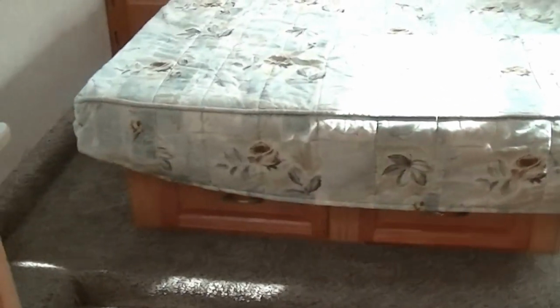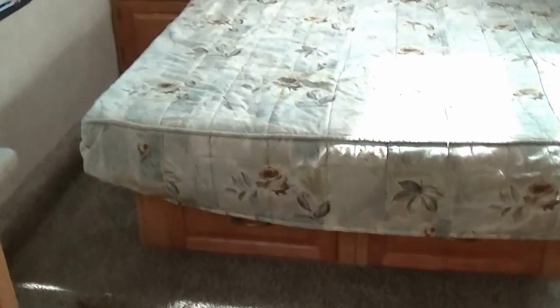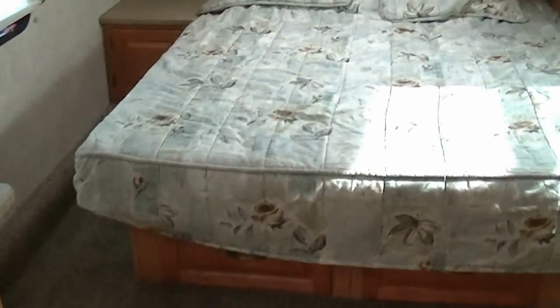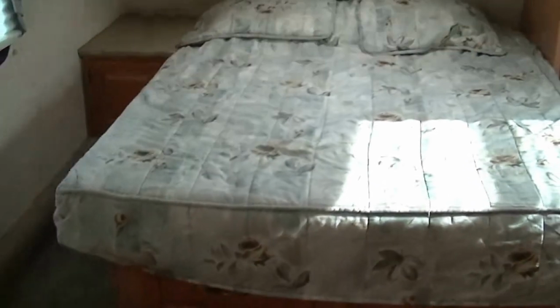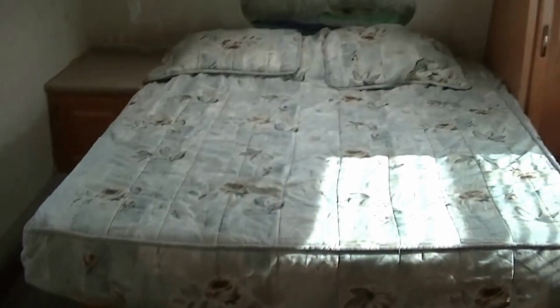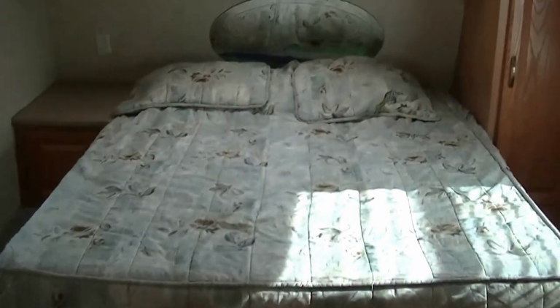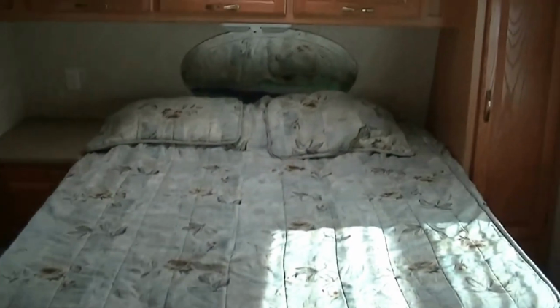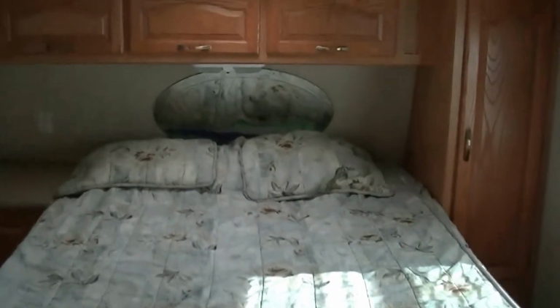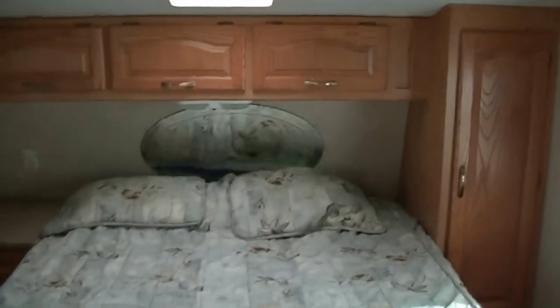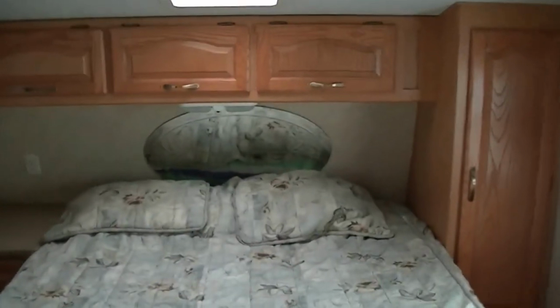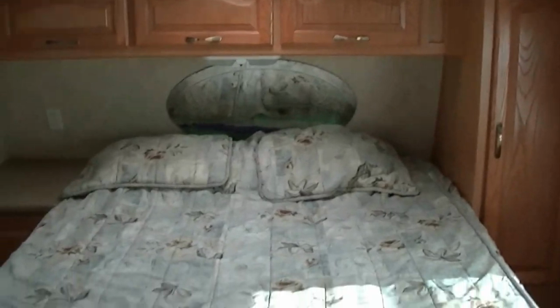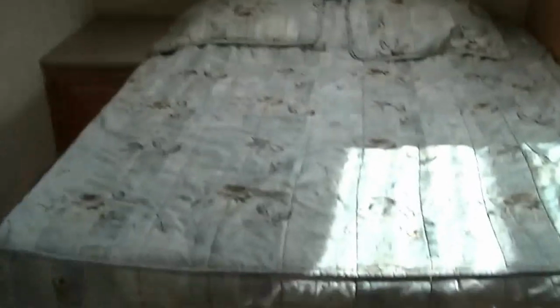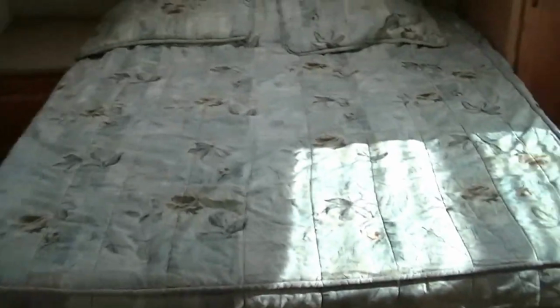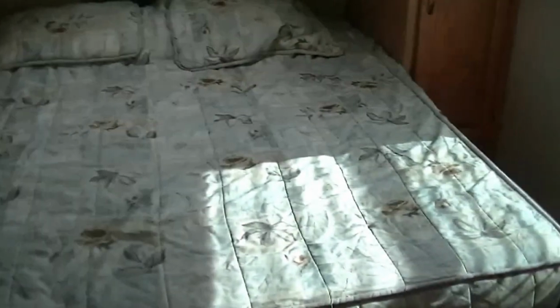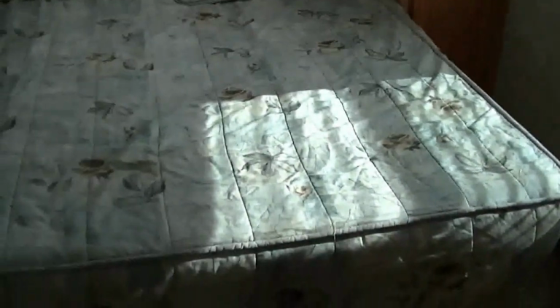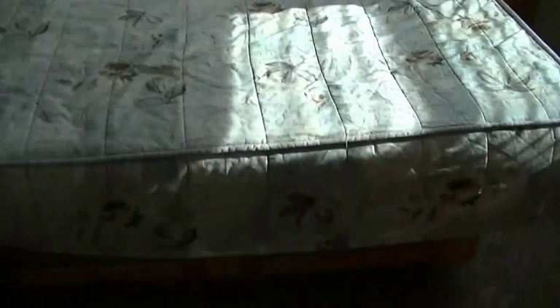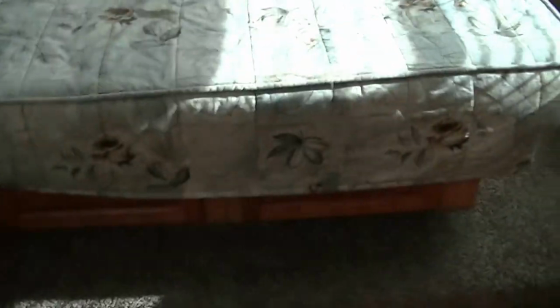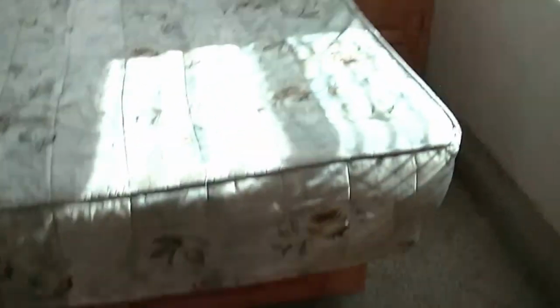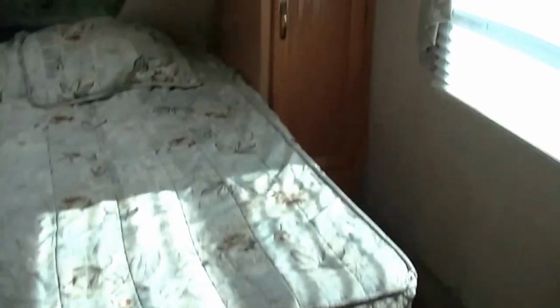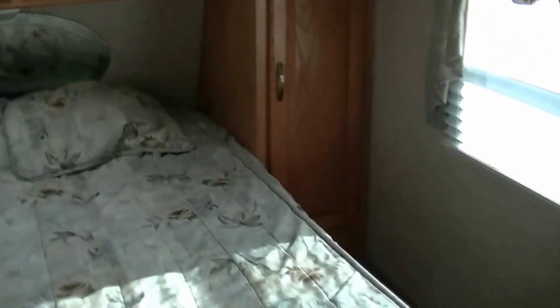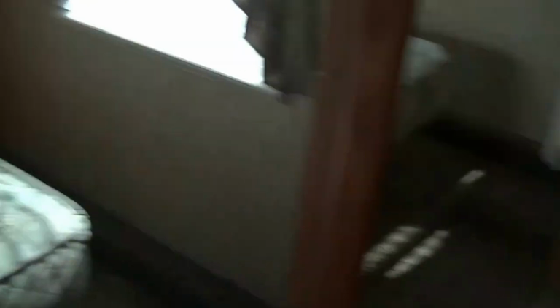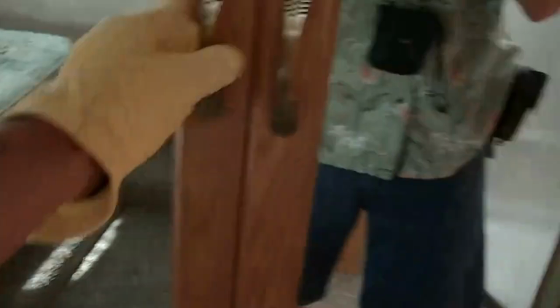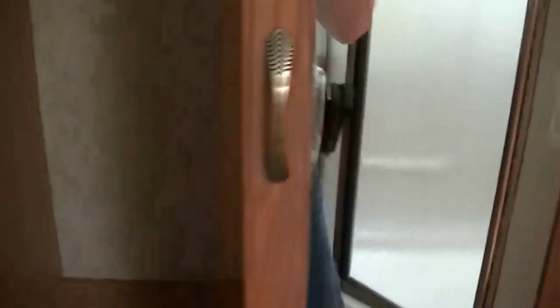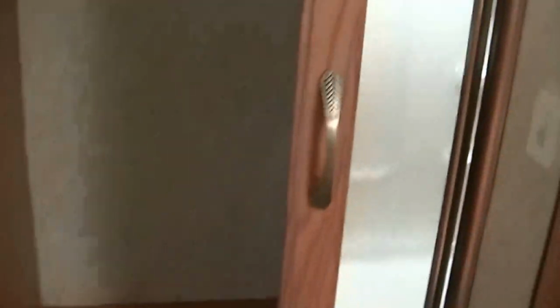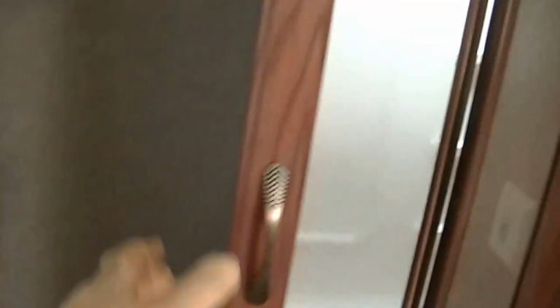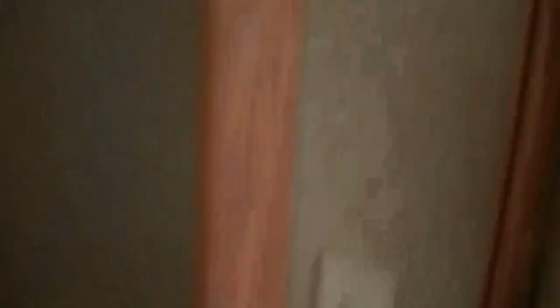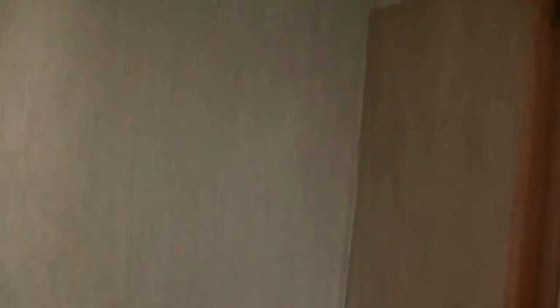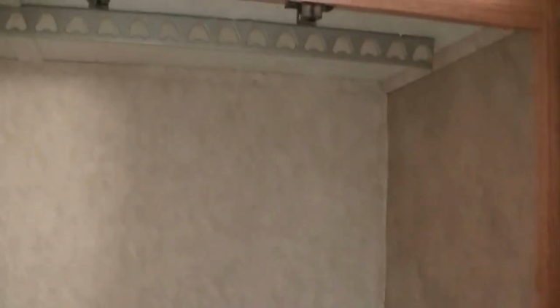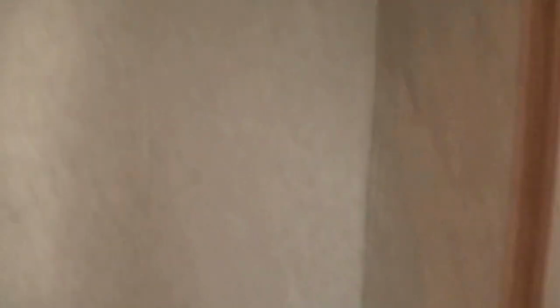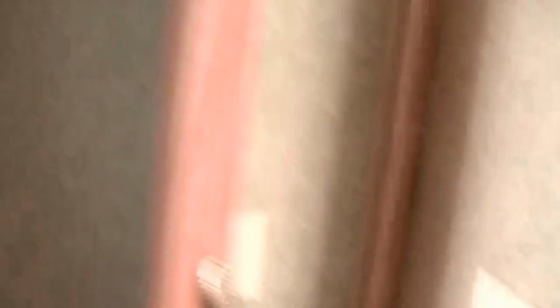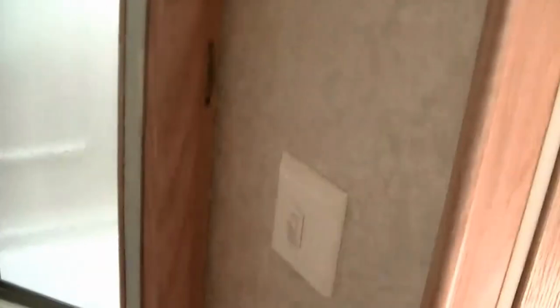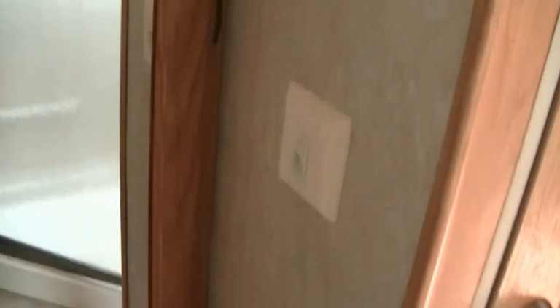Walk-around Queen master bed — that'll make sure you get a good night's sleep. Plenty of storage below as well as beside, and we've got a big ol' closet right here too where you can put lots of hanging clothes.